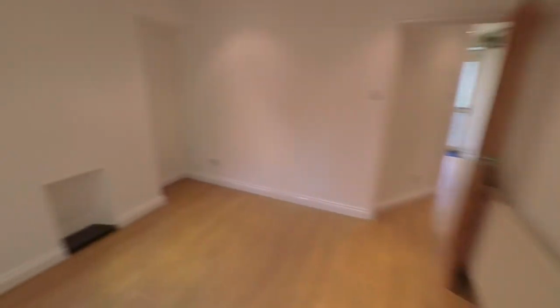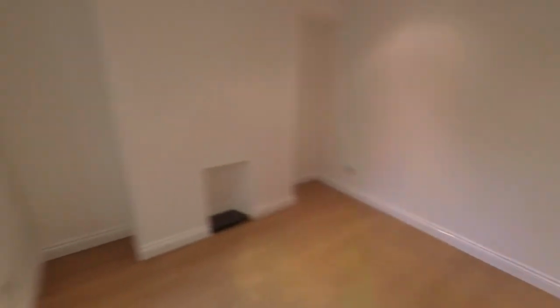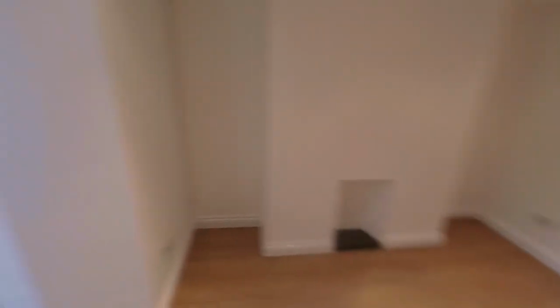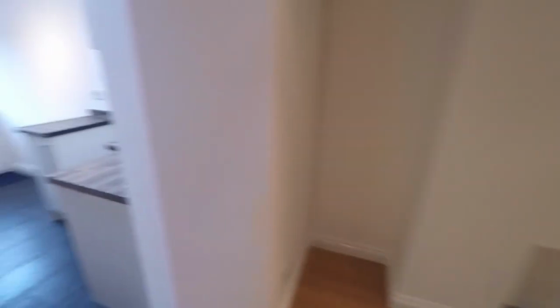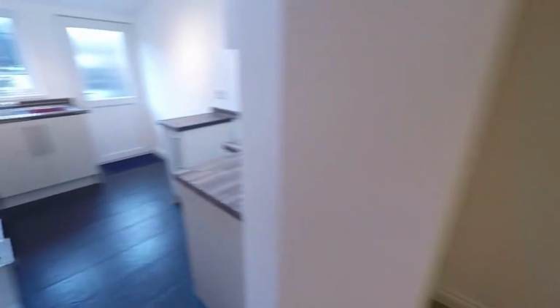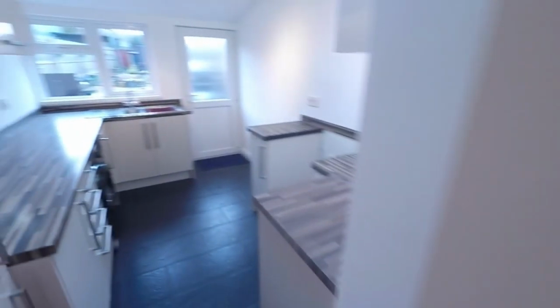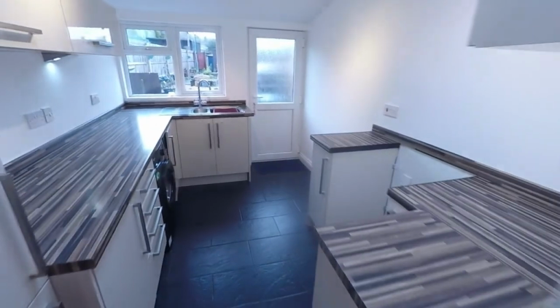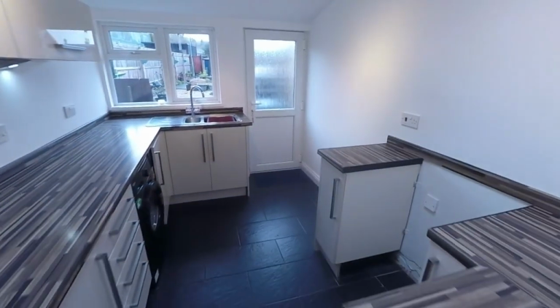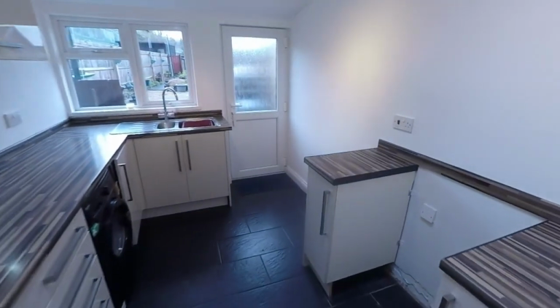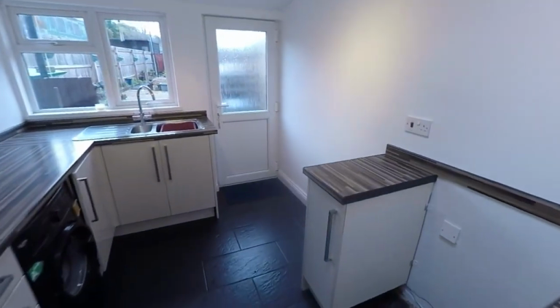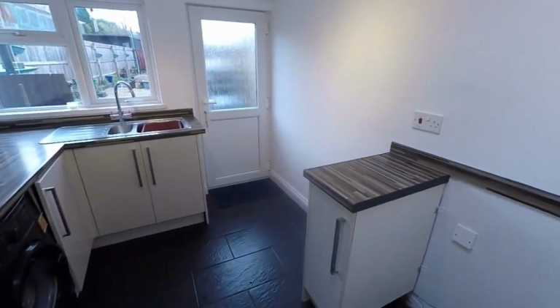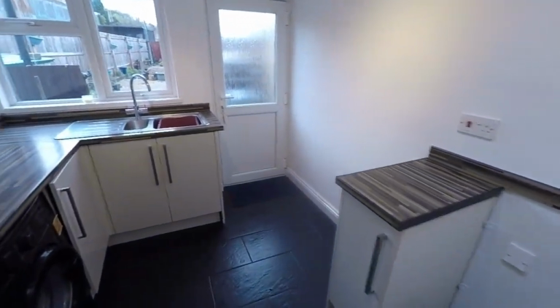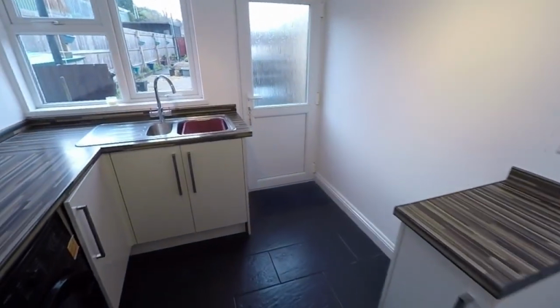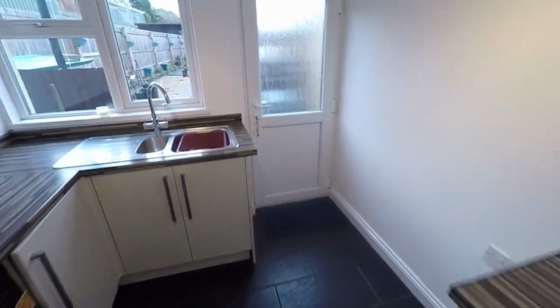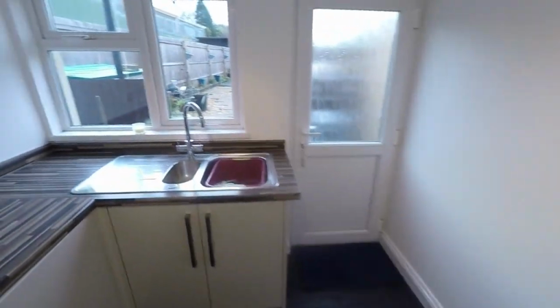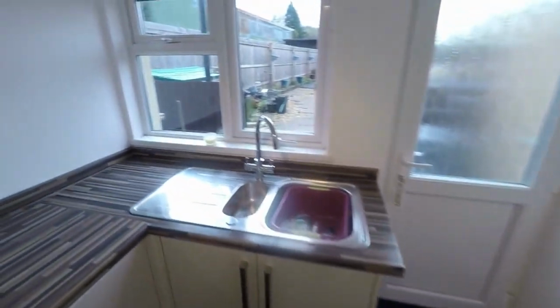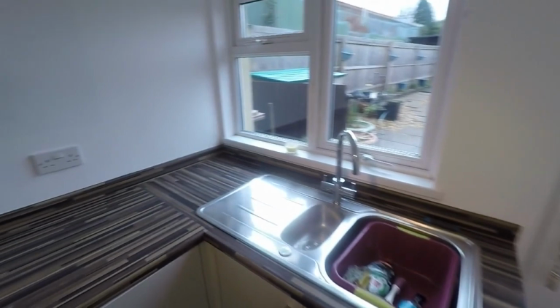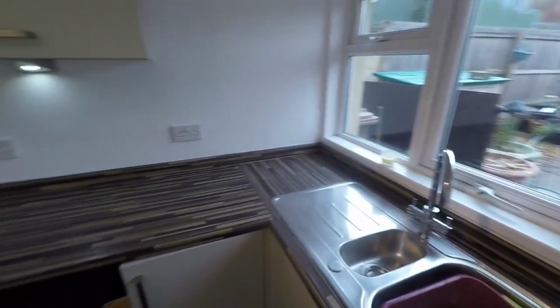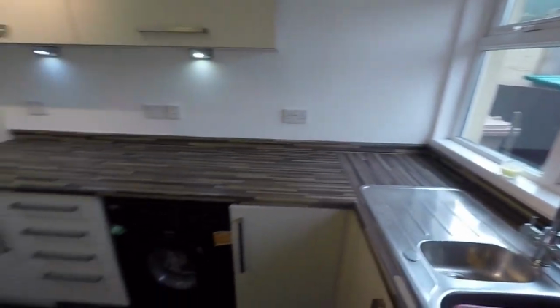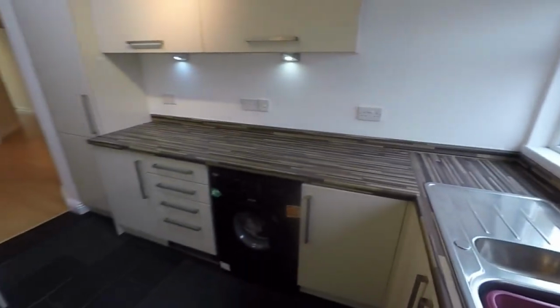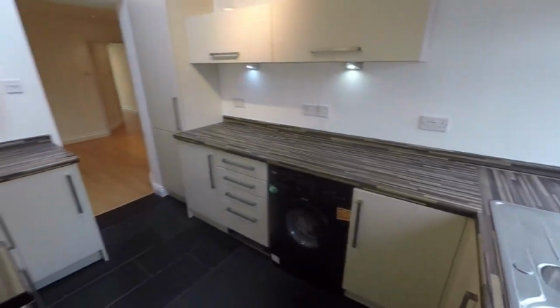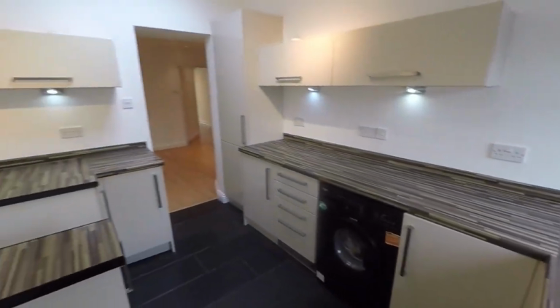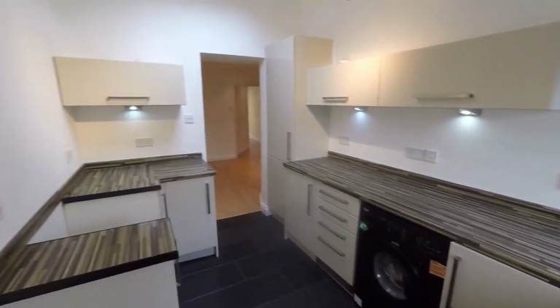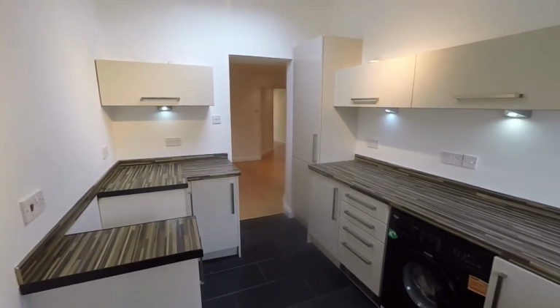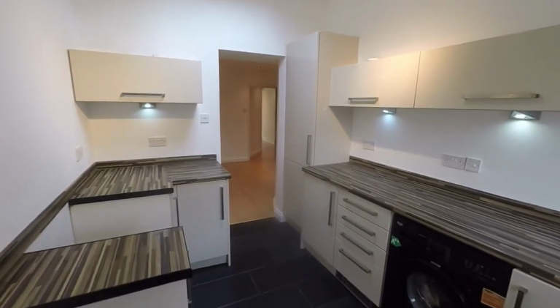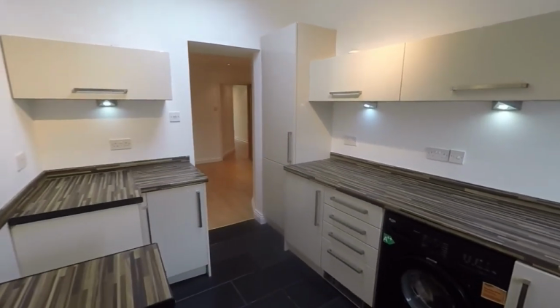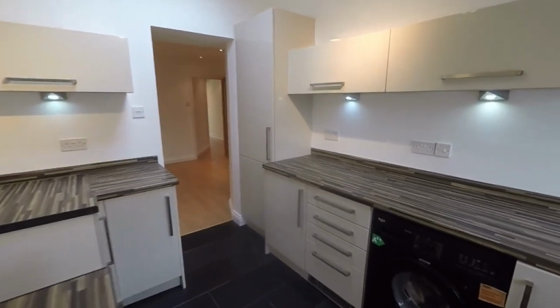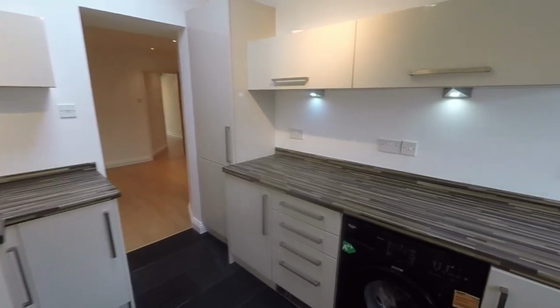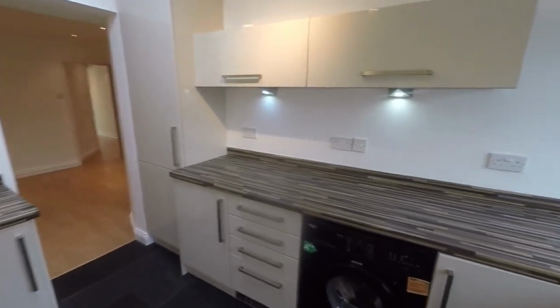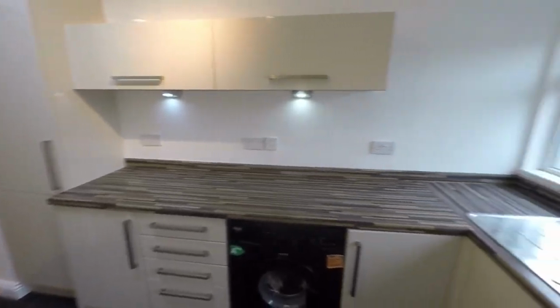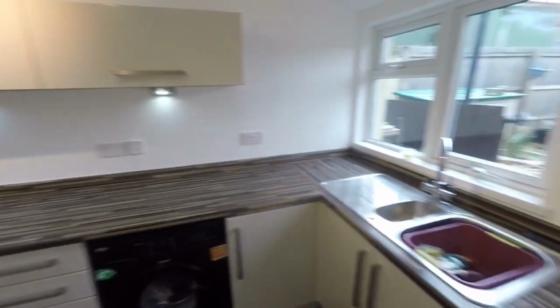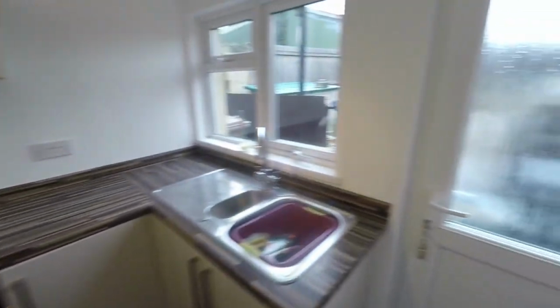The kitchen is a modern fitted kitchen with a range of floor and wall unit storage. You've also got space for any freestanding appliances, a Velux window for added natural light, and feature unit lighting as well.